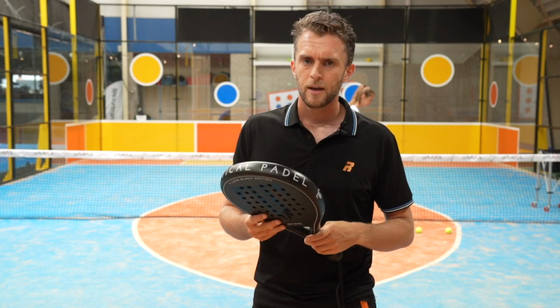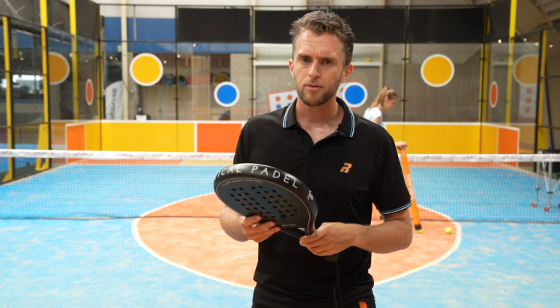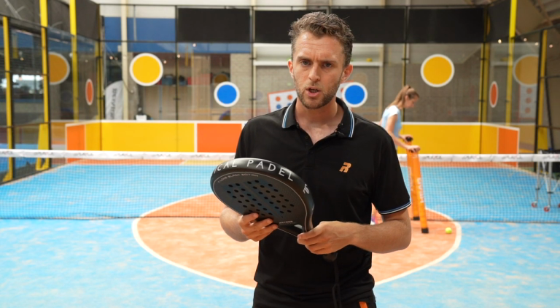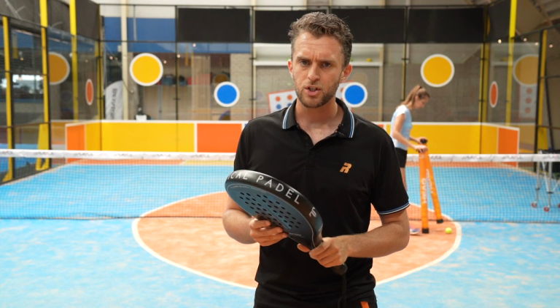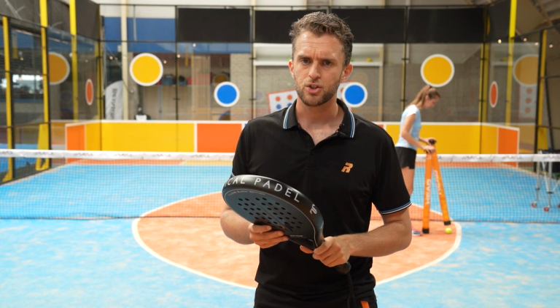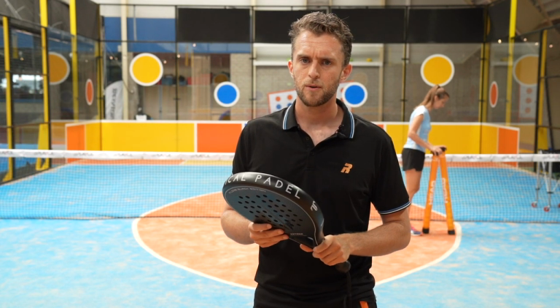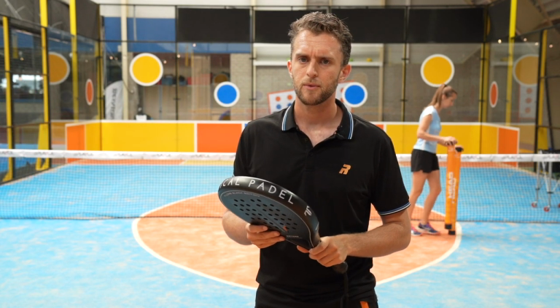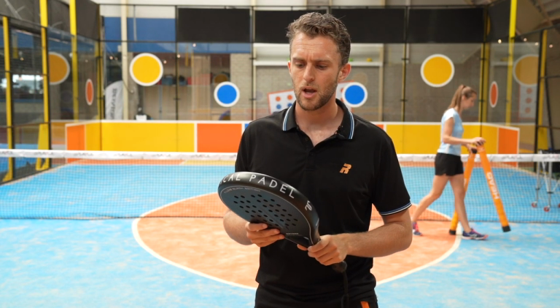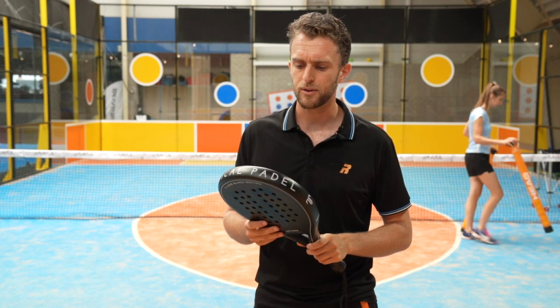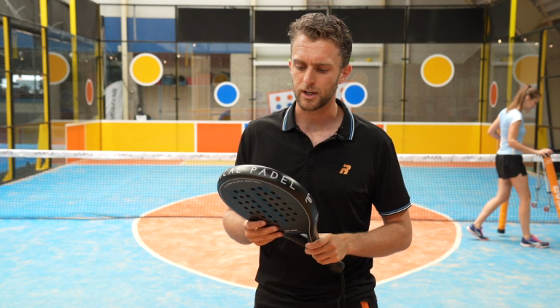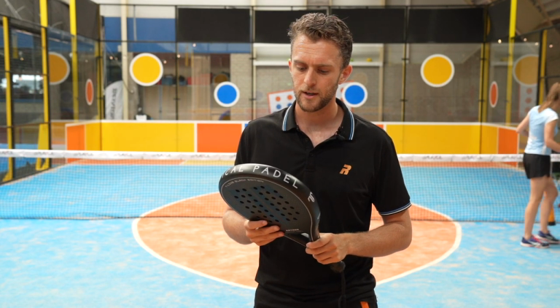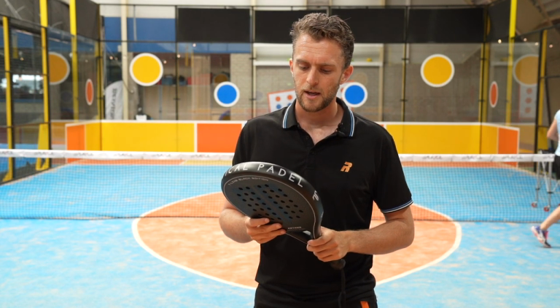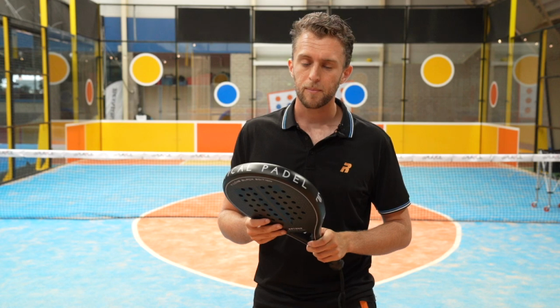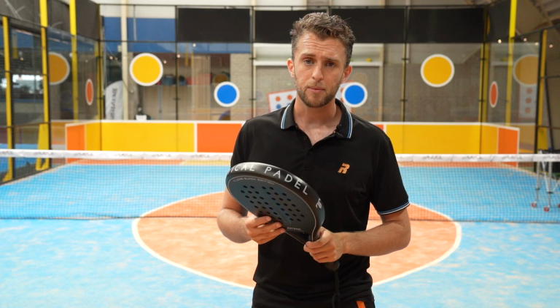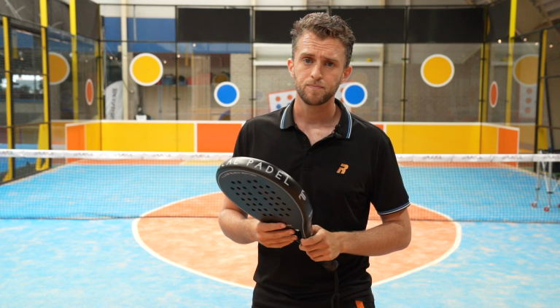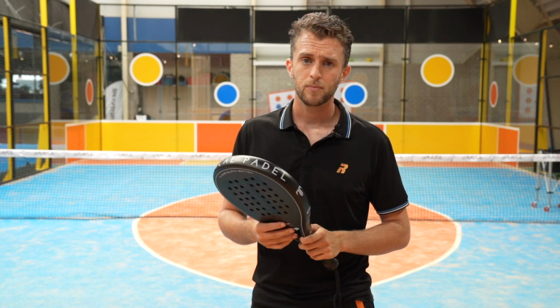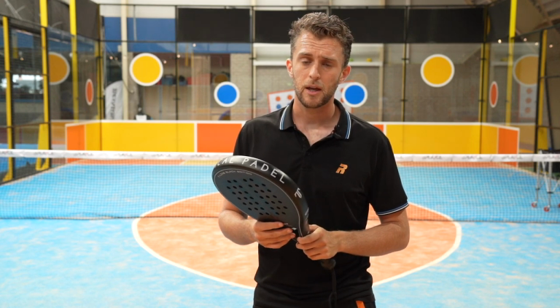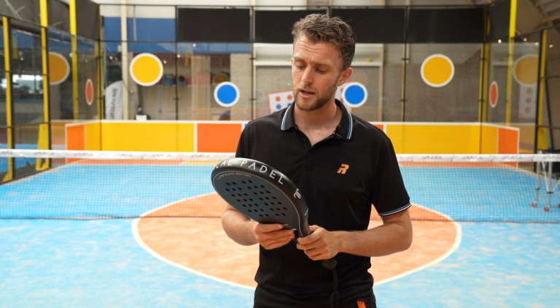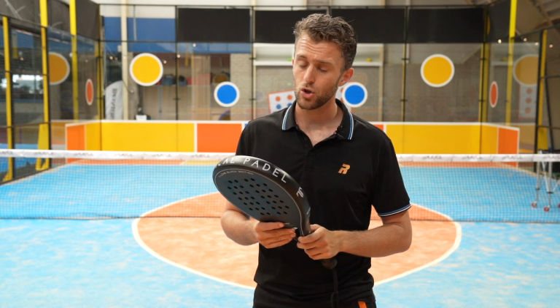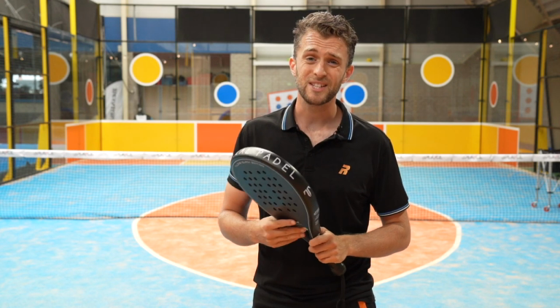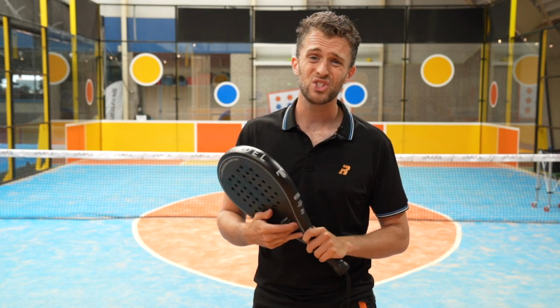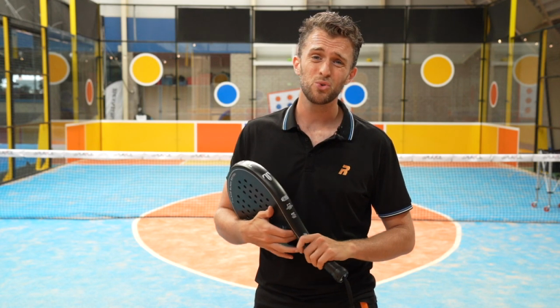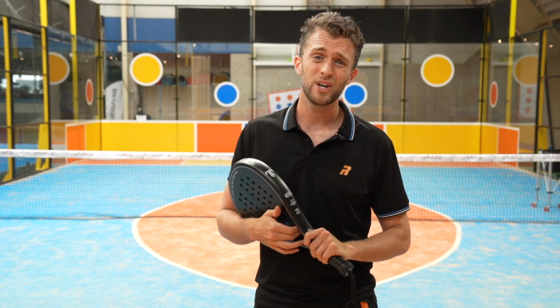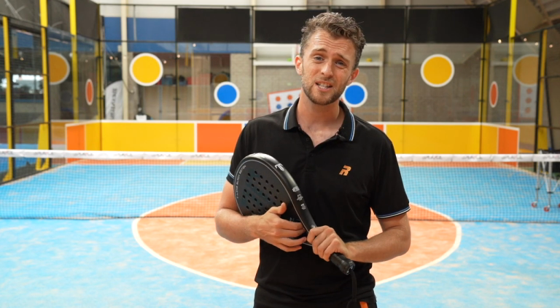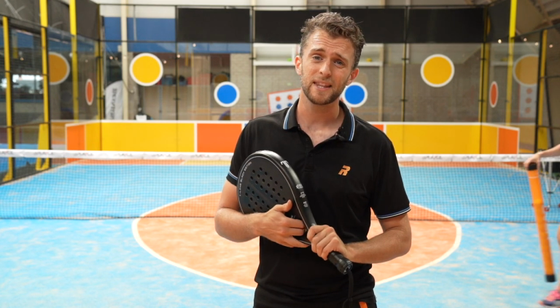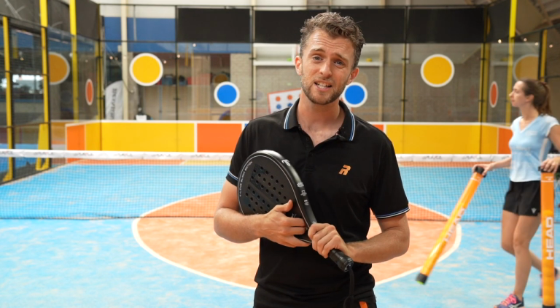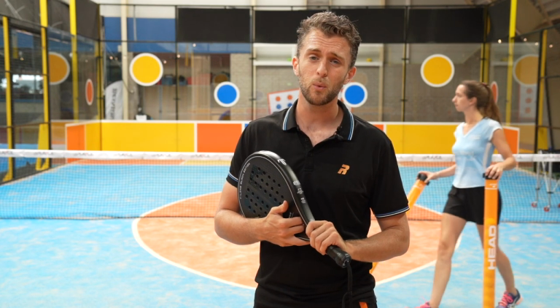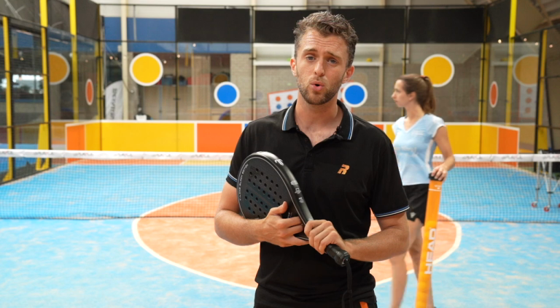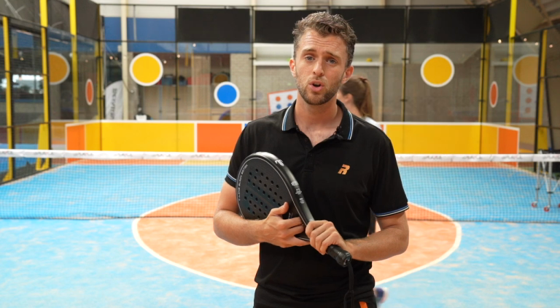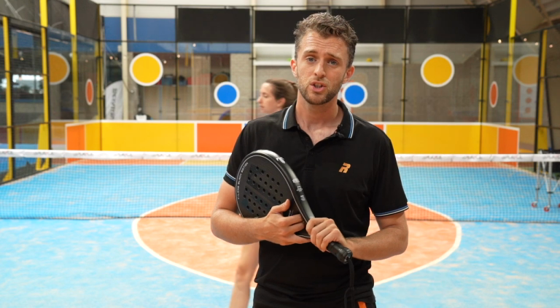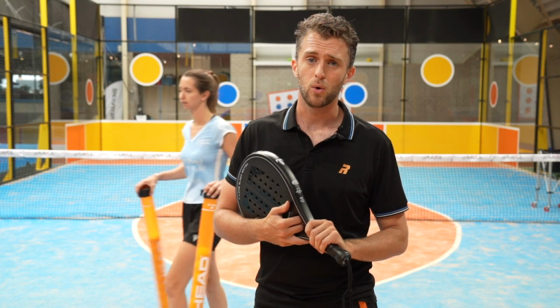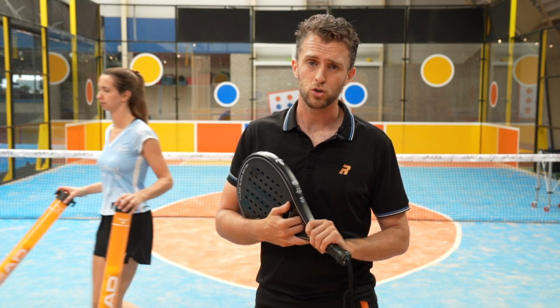If you have any questions about the racket, please let me know. And as always, see you next Monday. Hasta luego. Ciao. Adios.